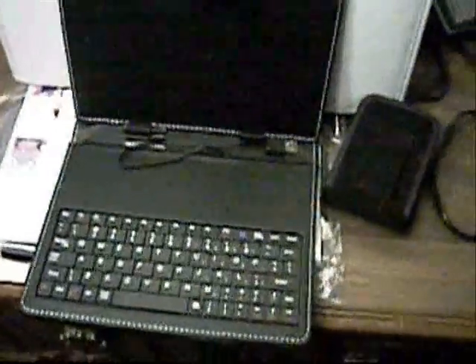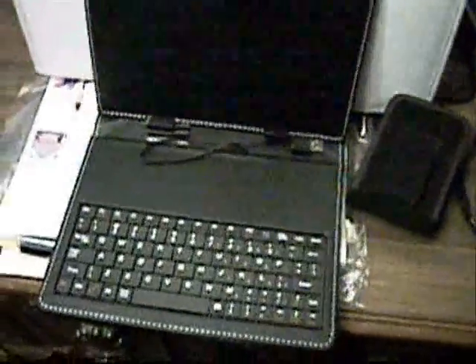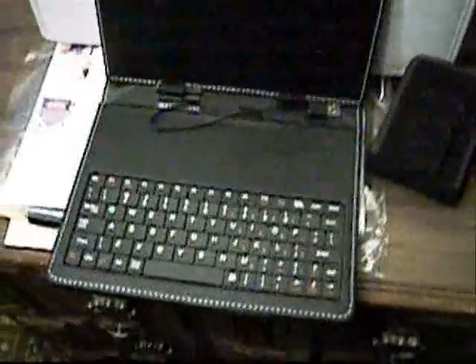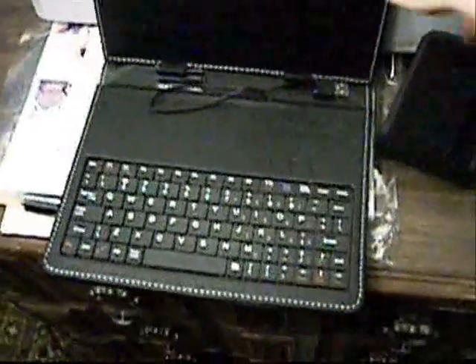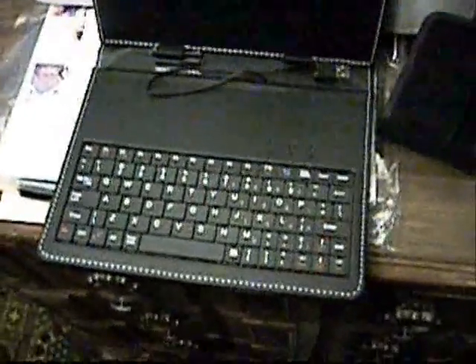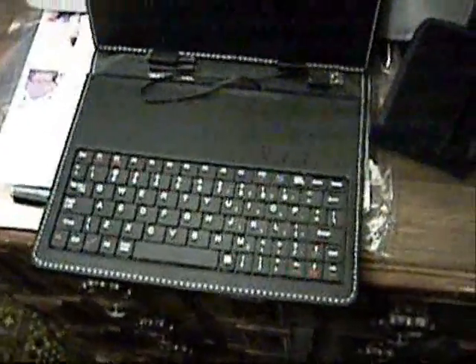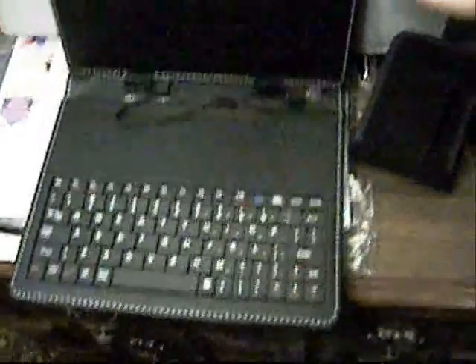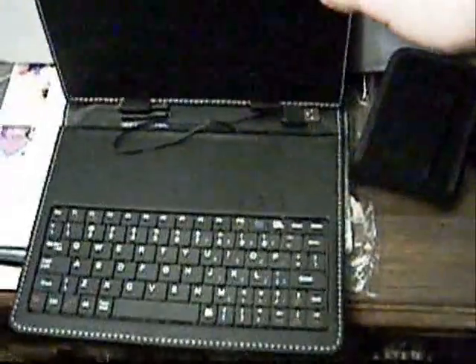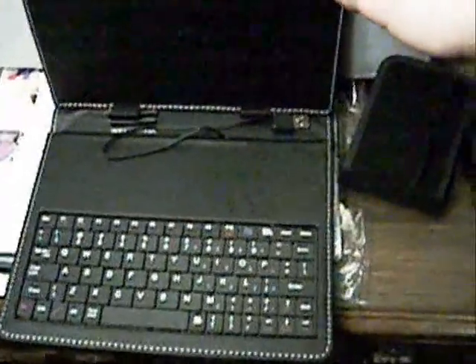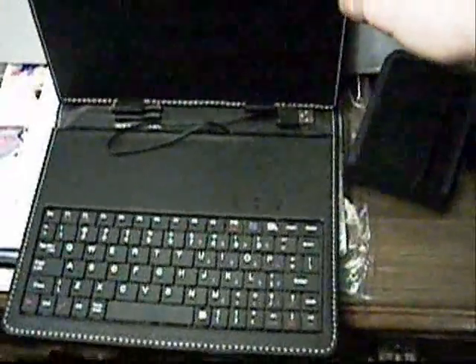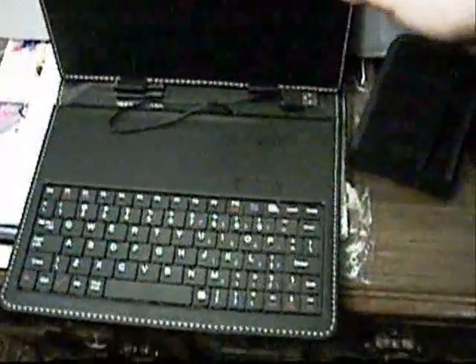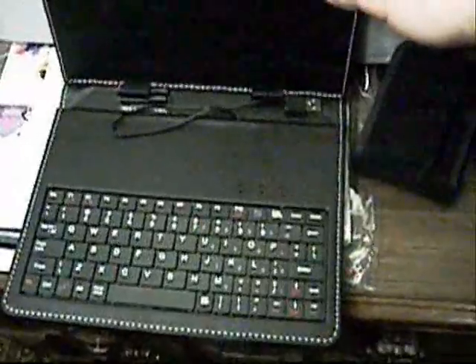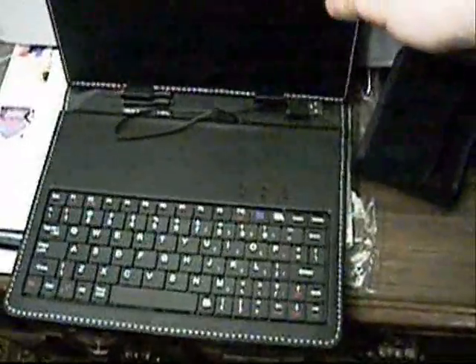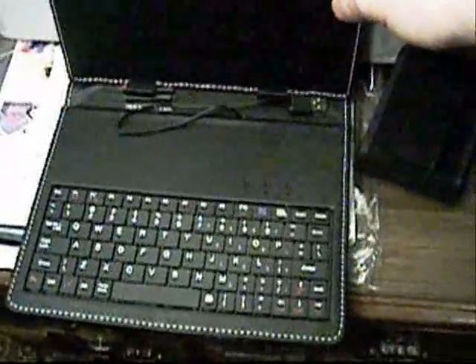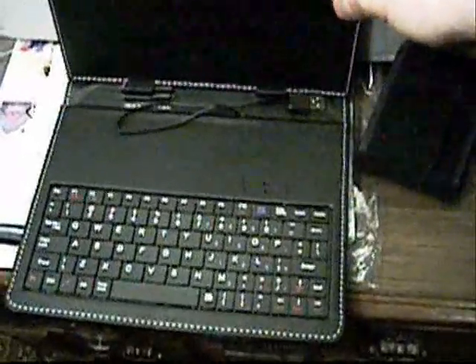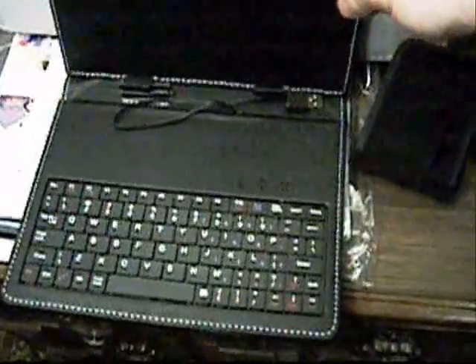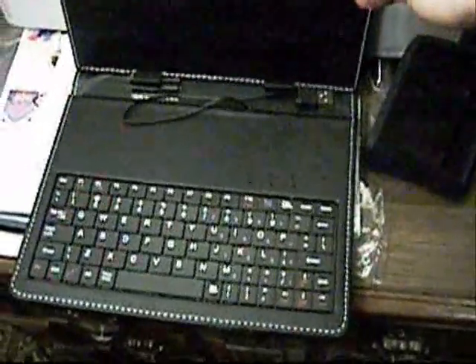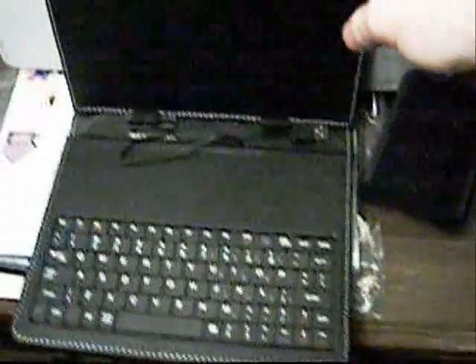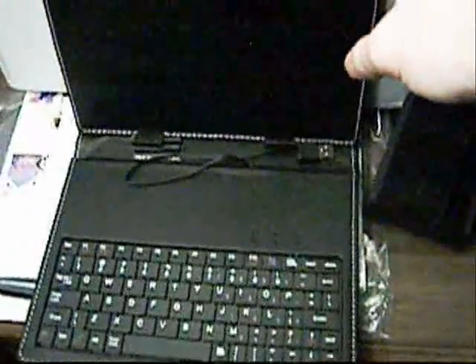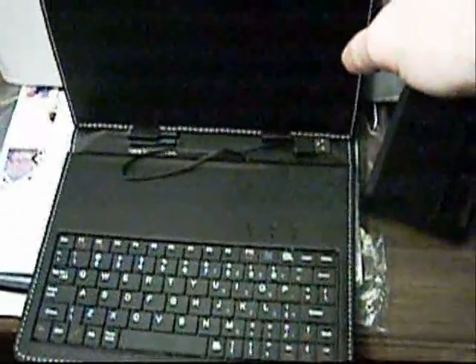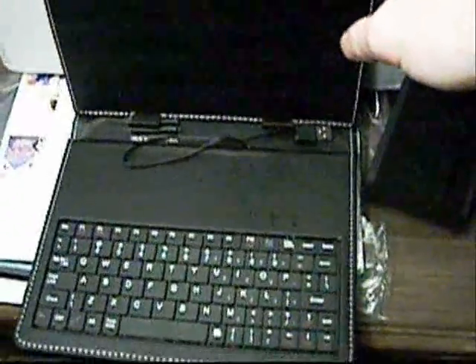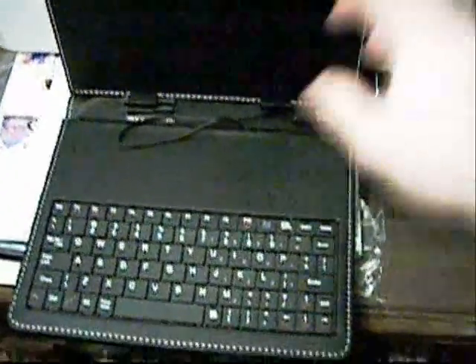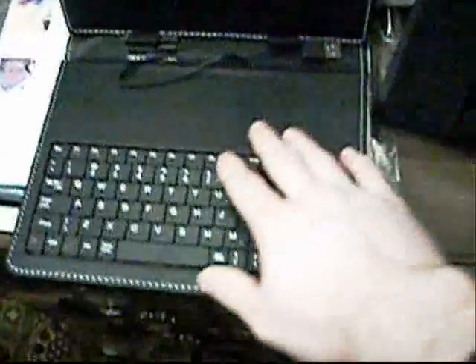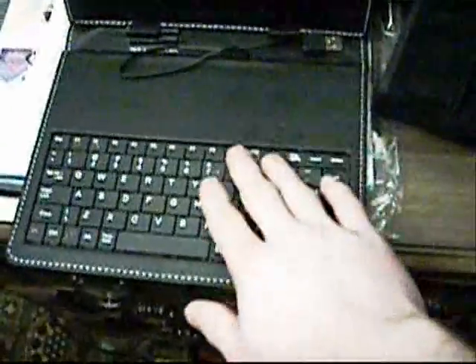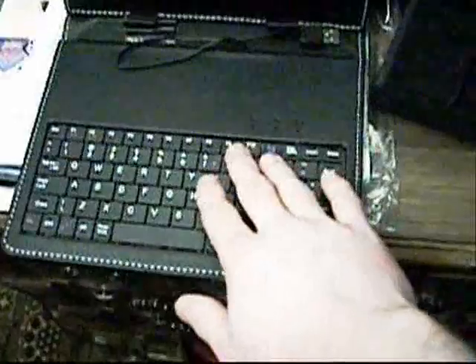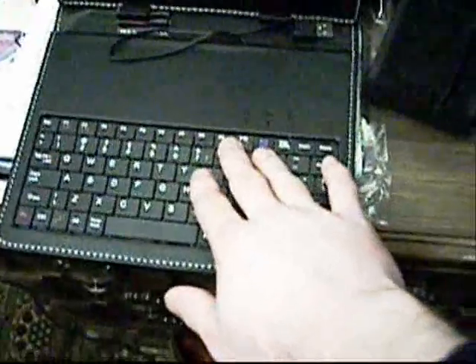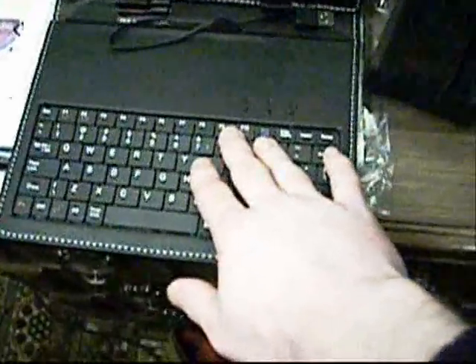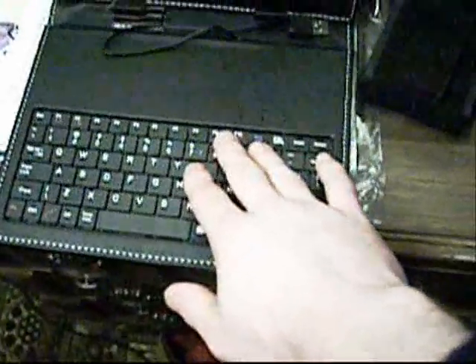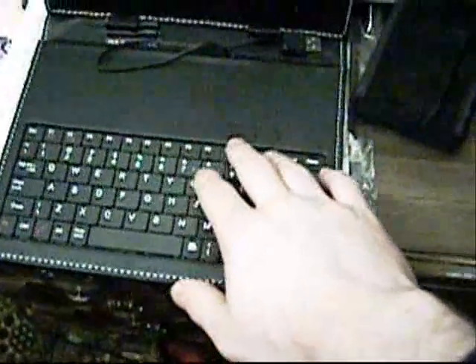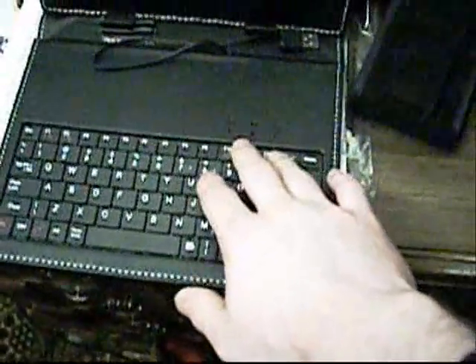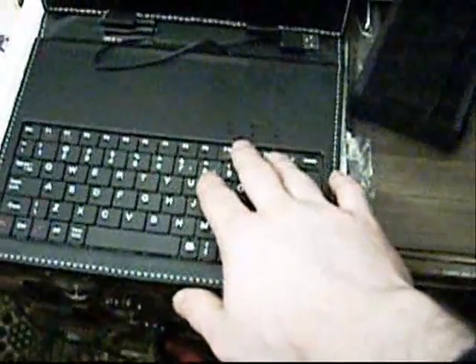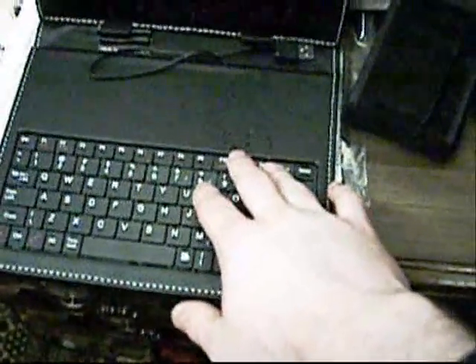This is what I bought off the internet, and this is just for the guy who I'm going to send this back to. Here is the keyboard case for my Samsung that I bought.